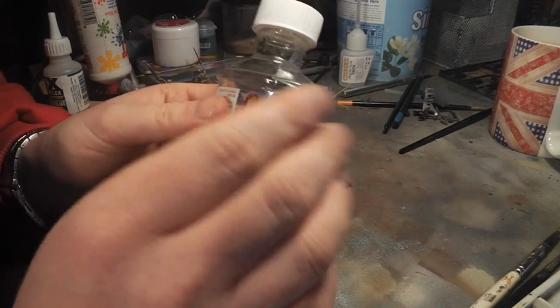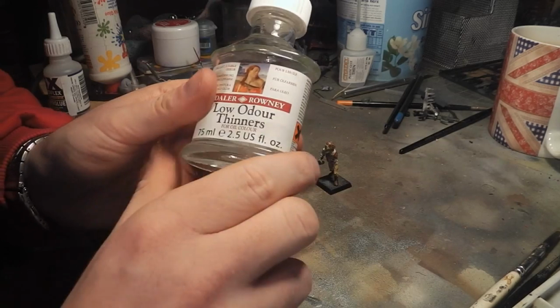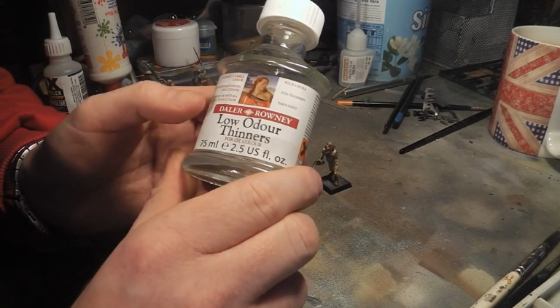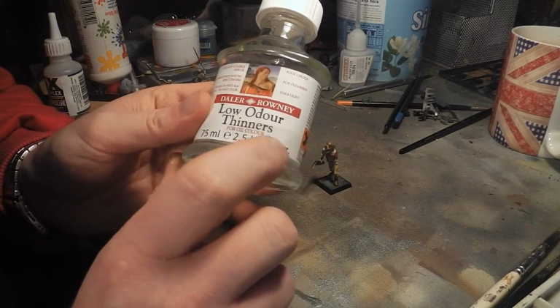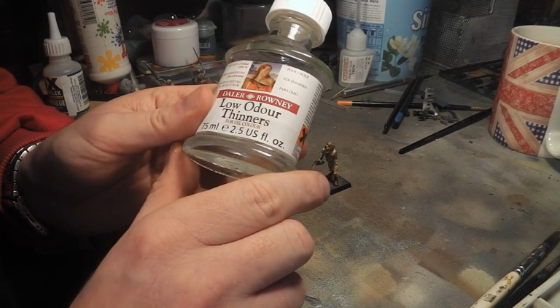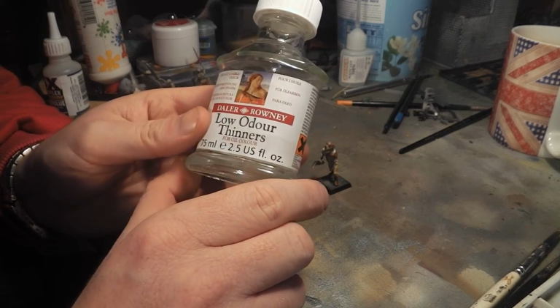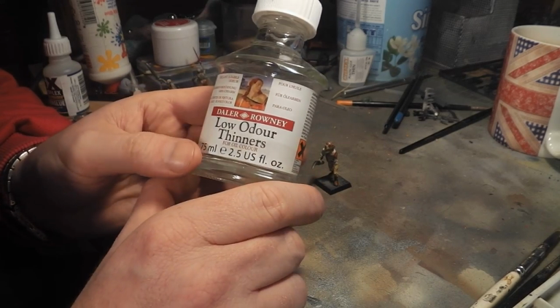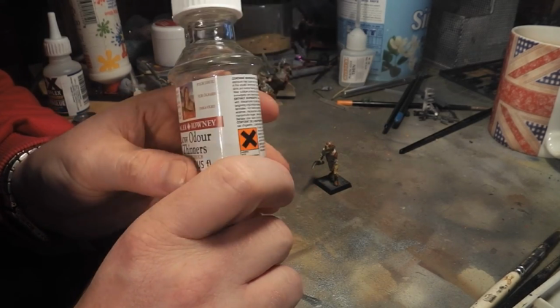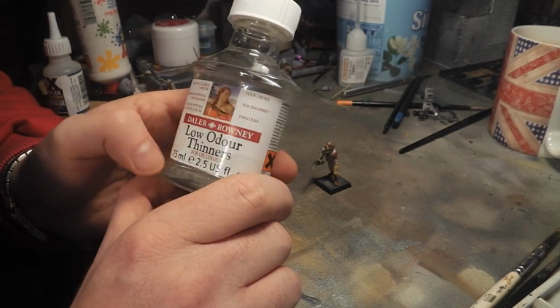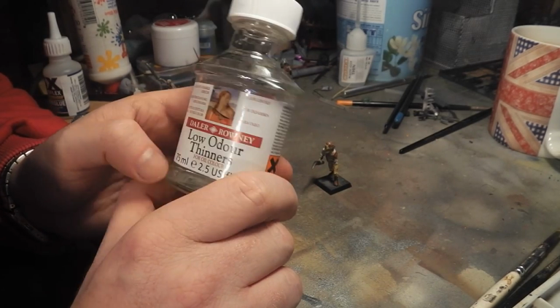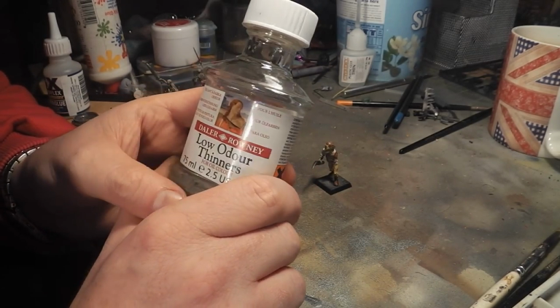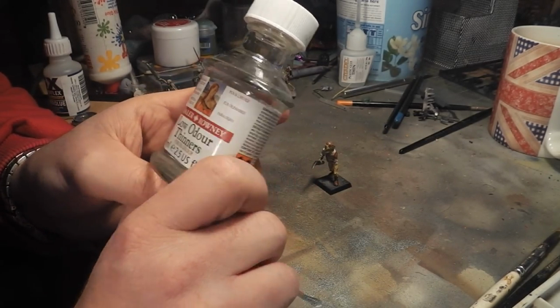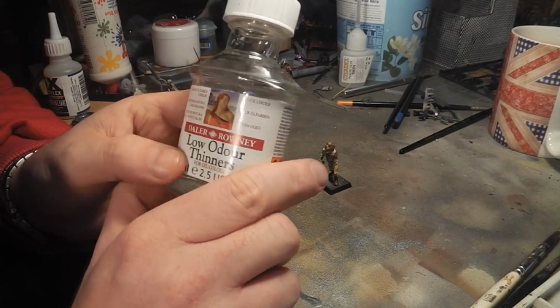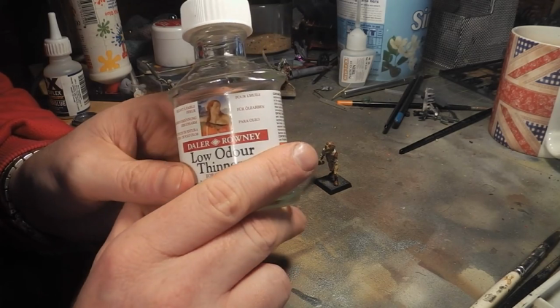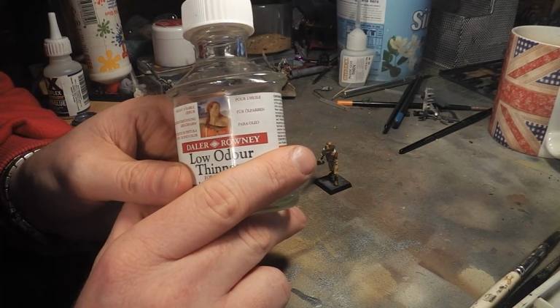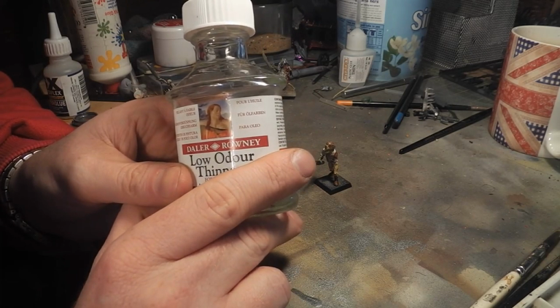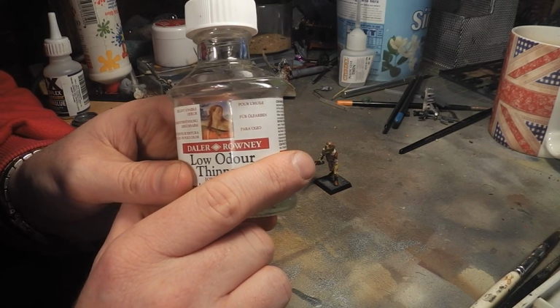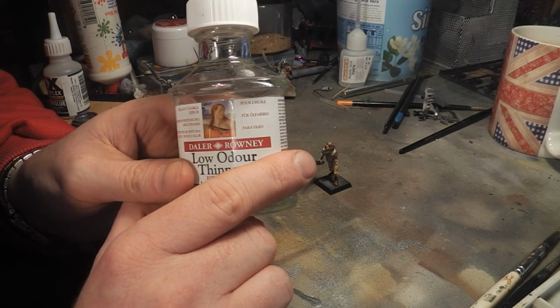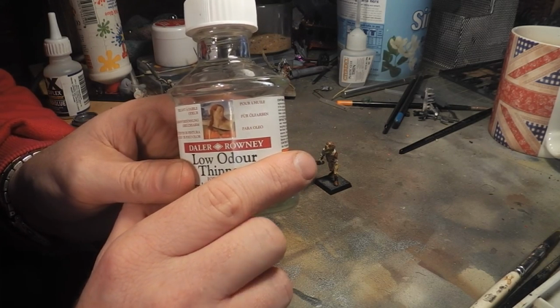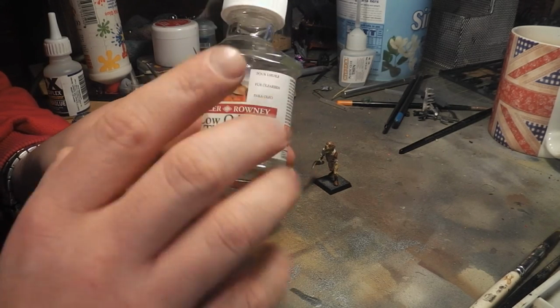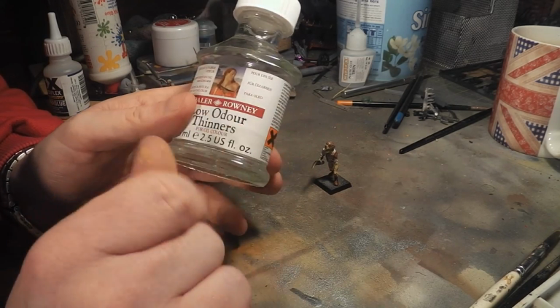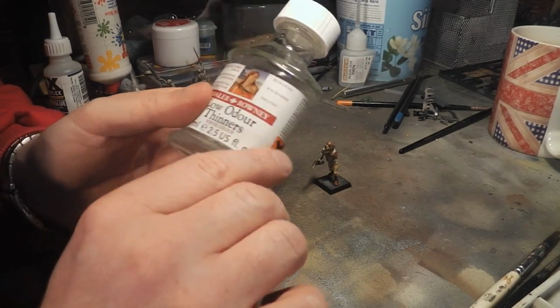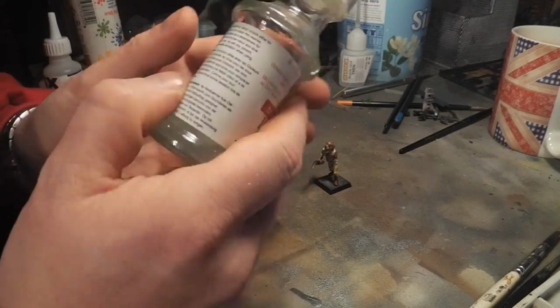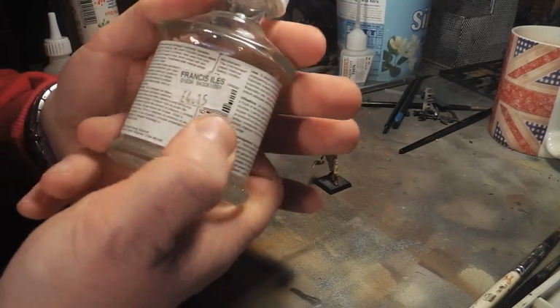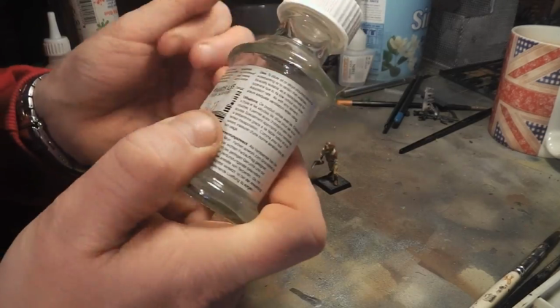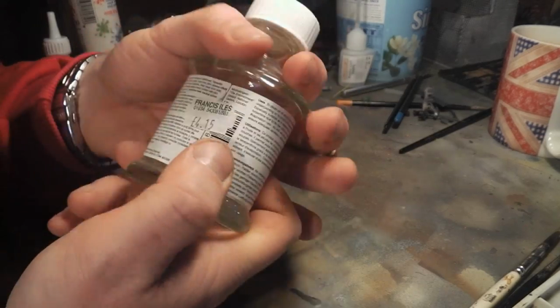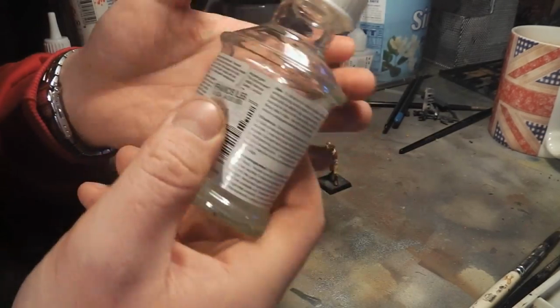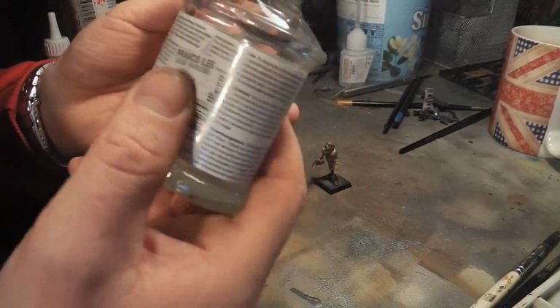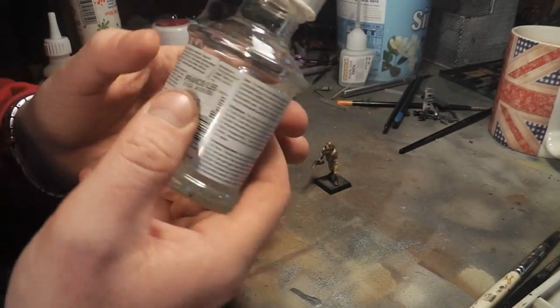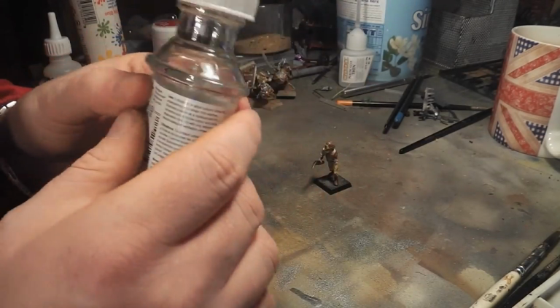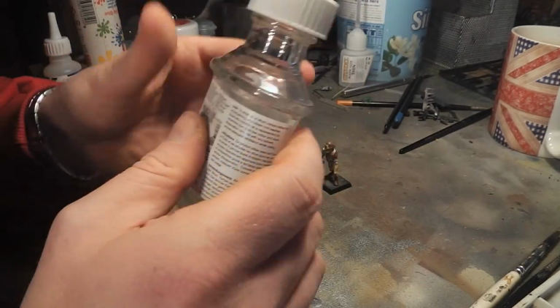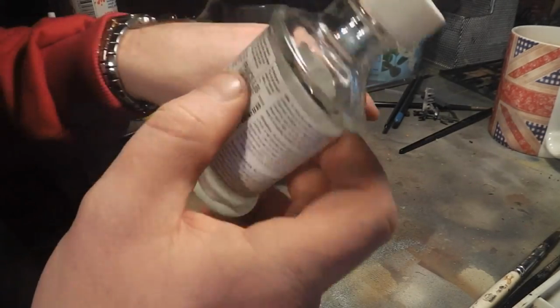You might want to use other types of thinners, like turps or white spirit, that kind of thing. But this is low odour, so it doesn't stink or give you a massive headache.